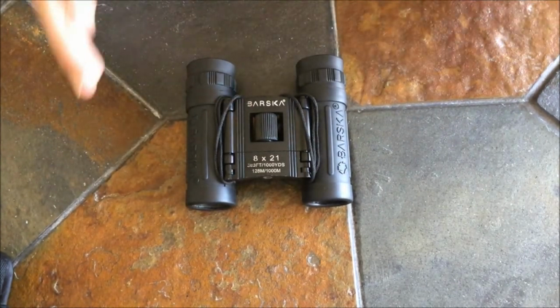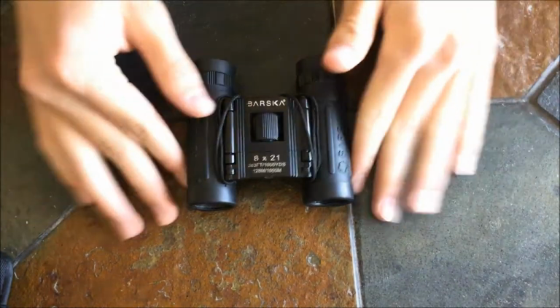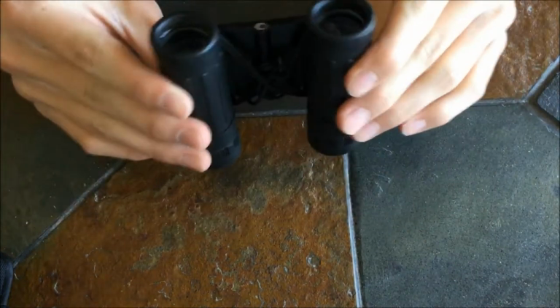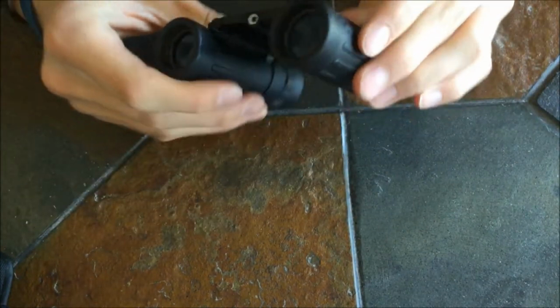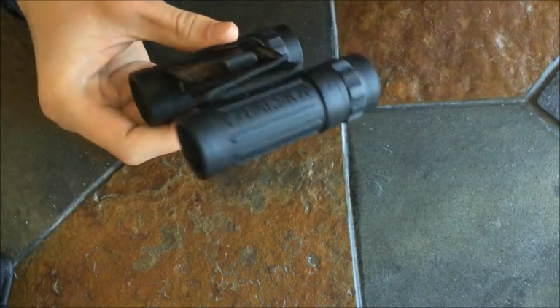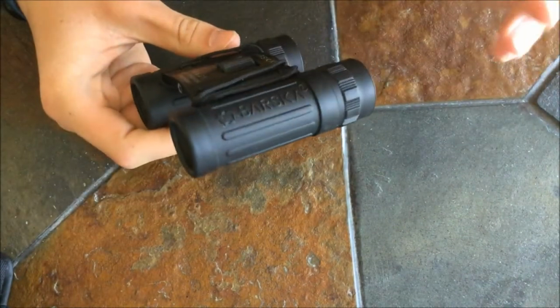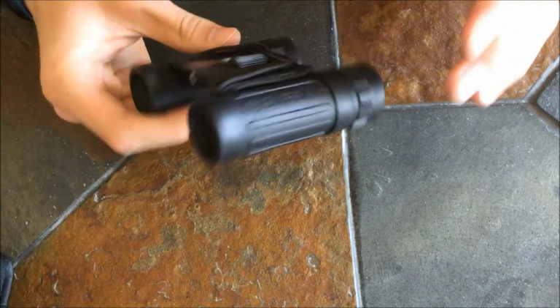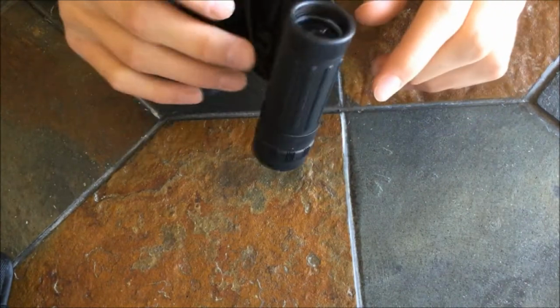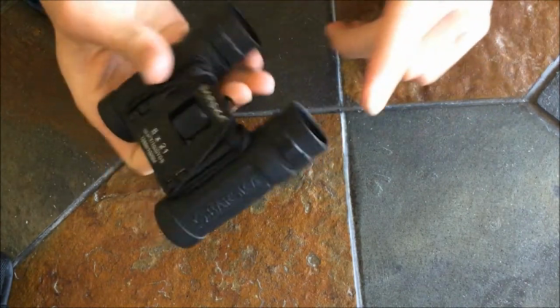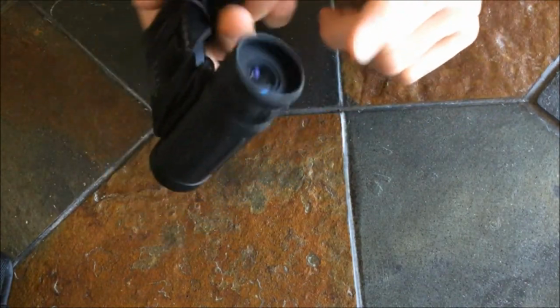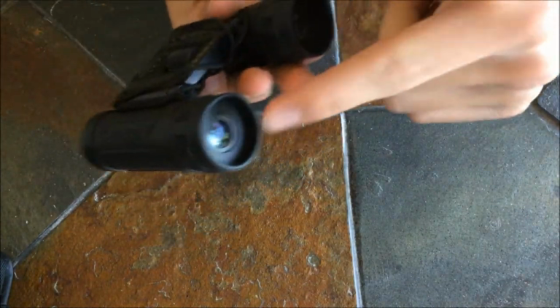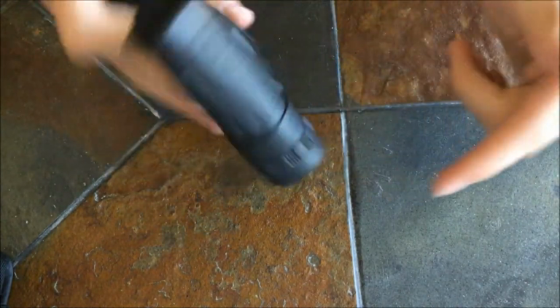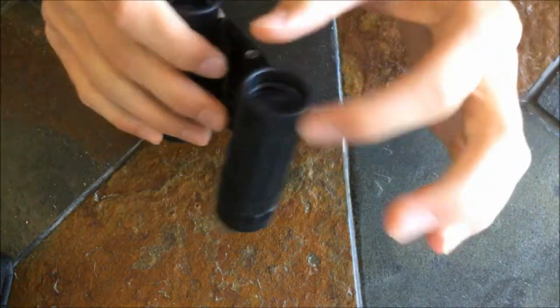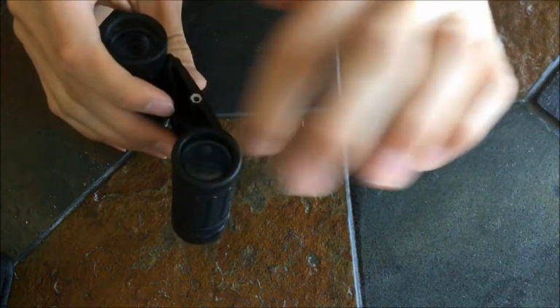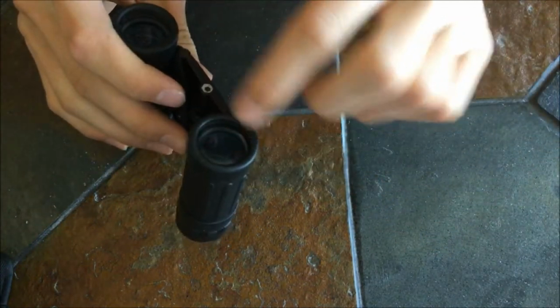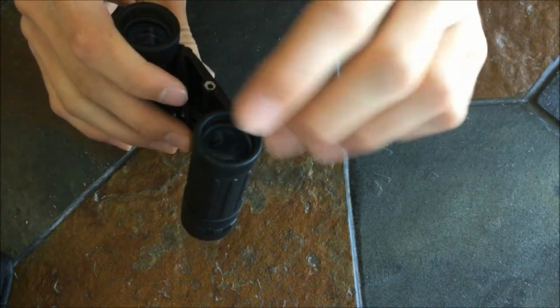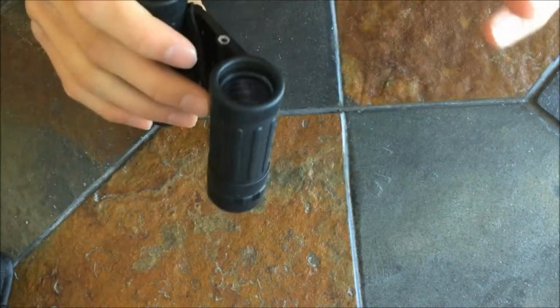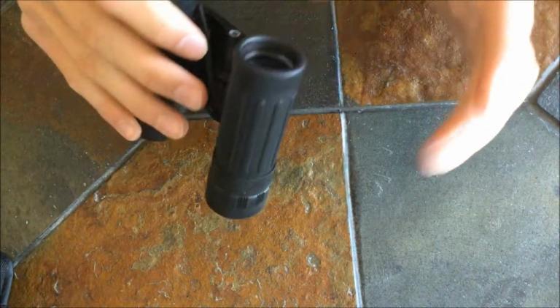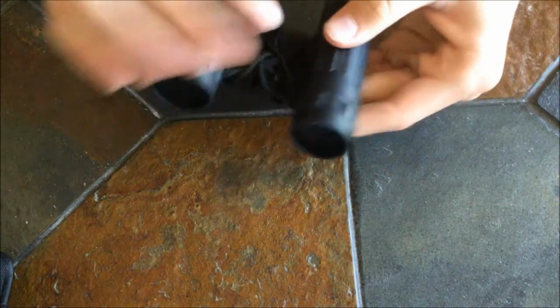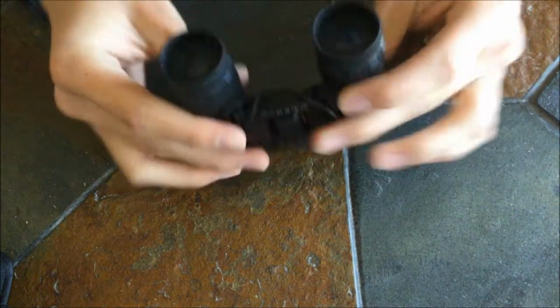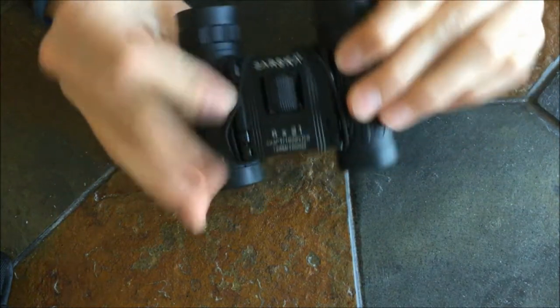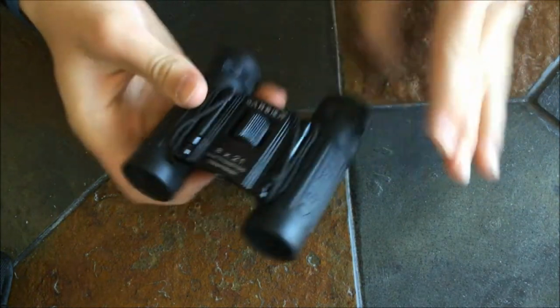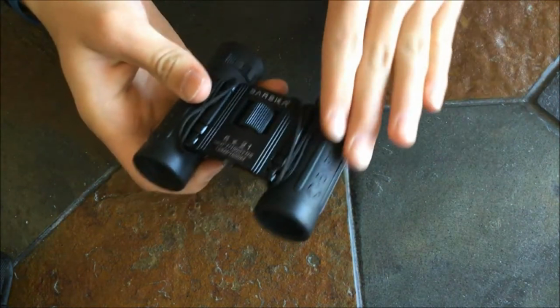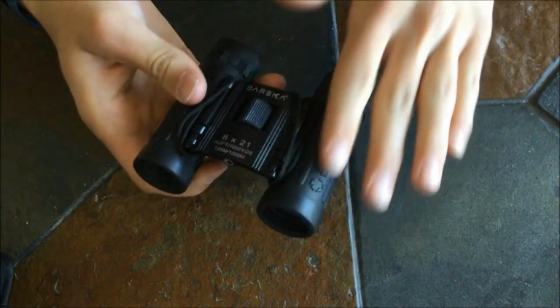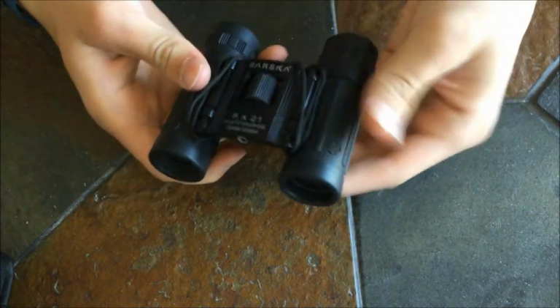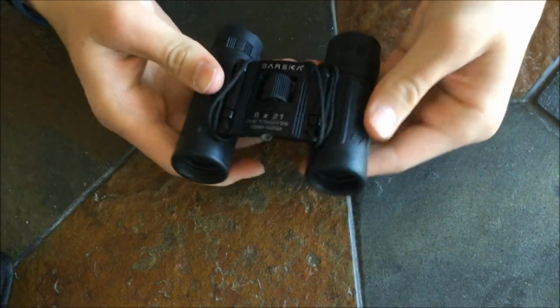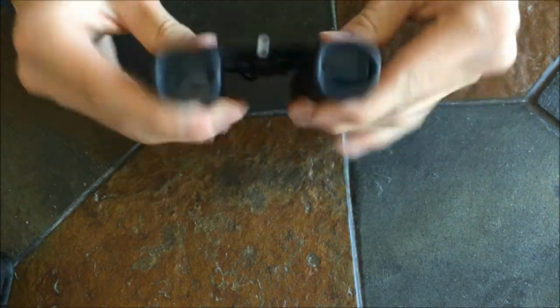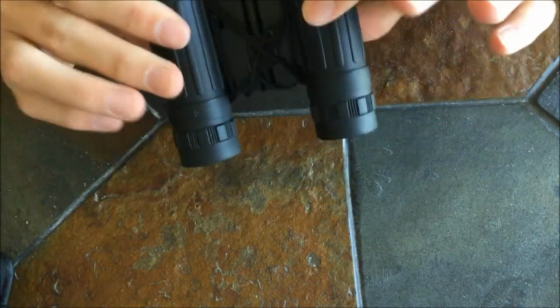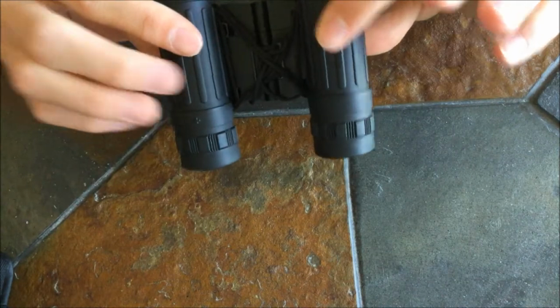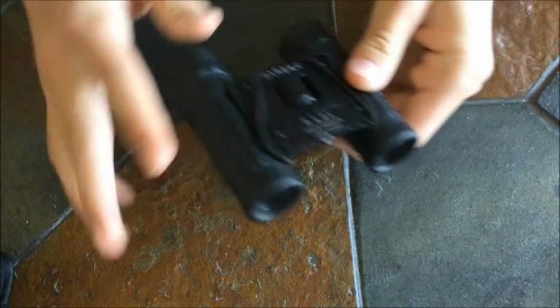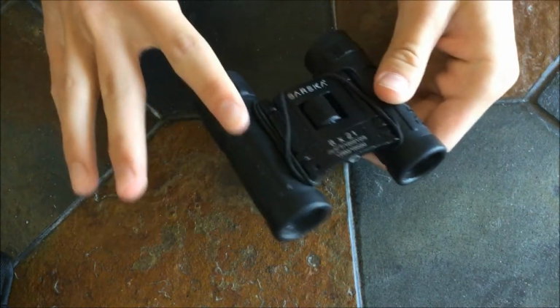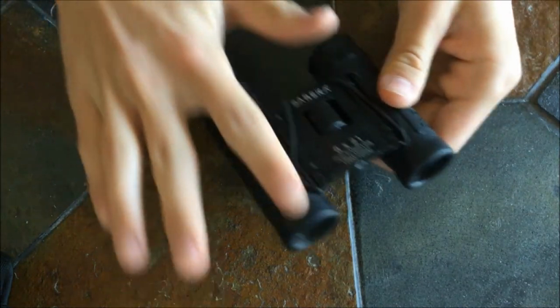The magnification is eight times, and it's got the small hole which you look through and the big hole which you look out of. The prism type, which is what these things are, is called roof, which means it goes straight through.